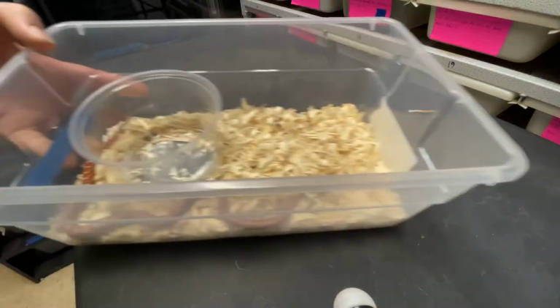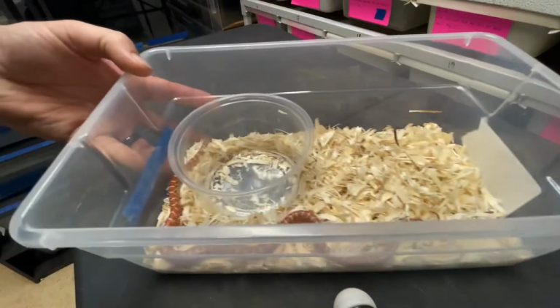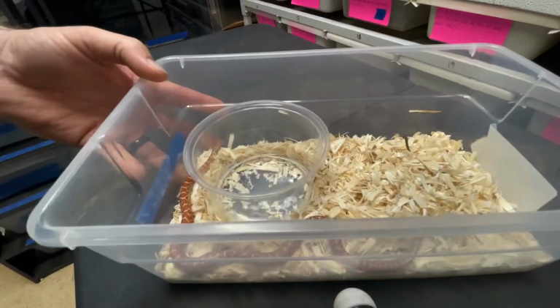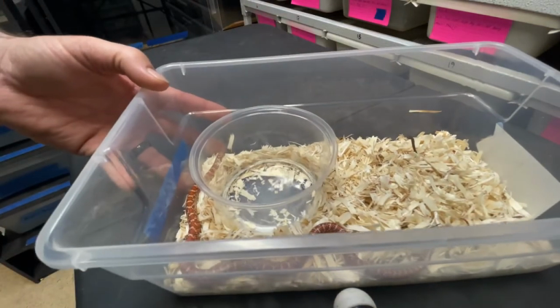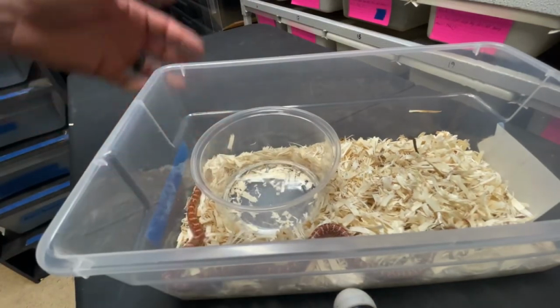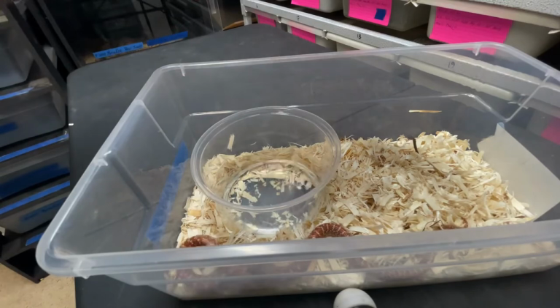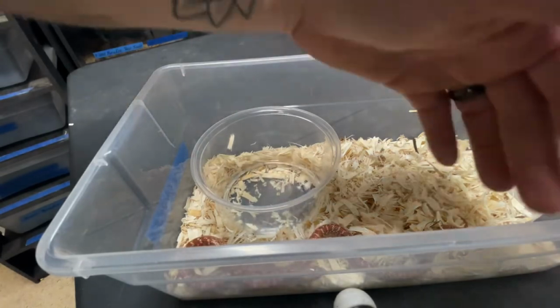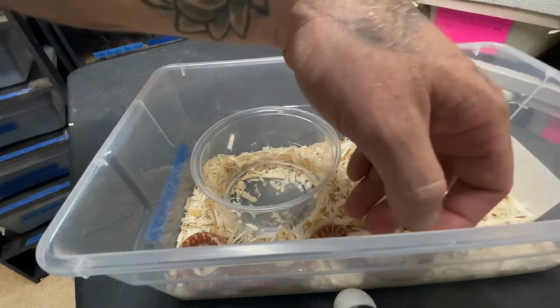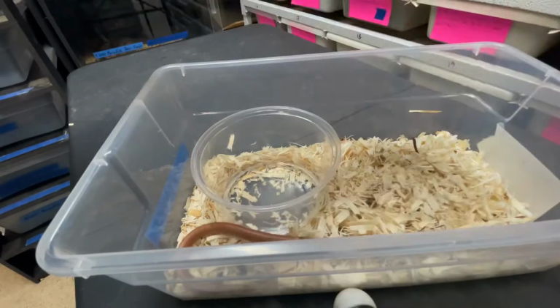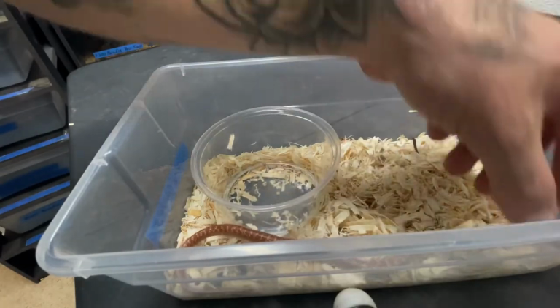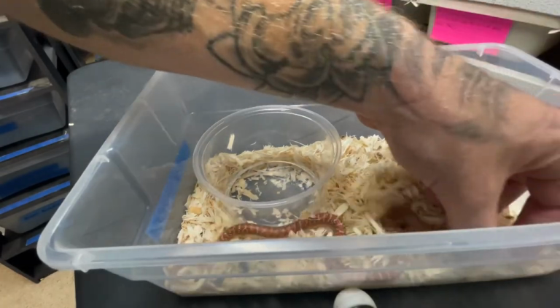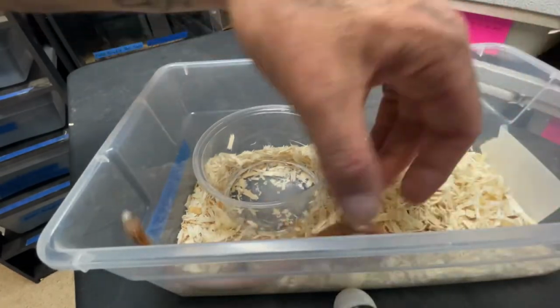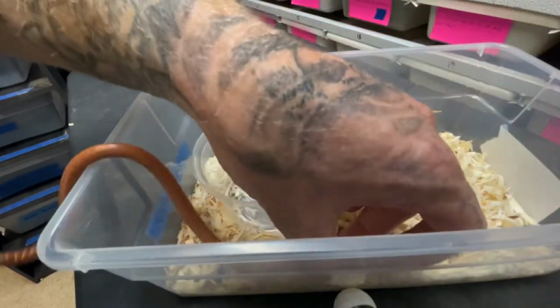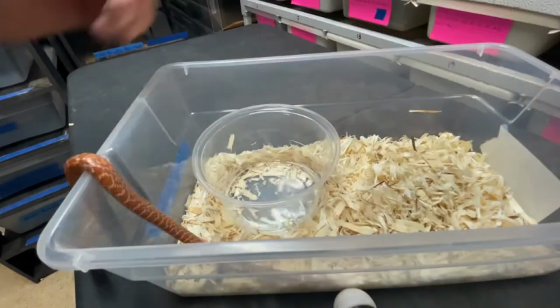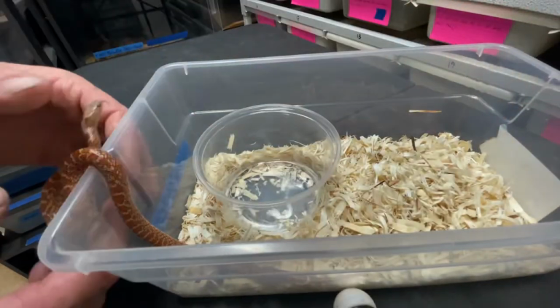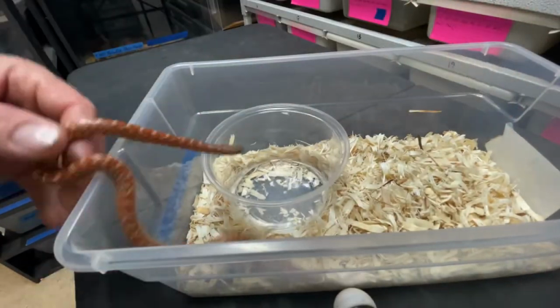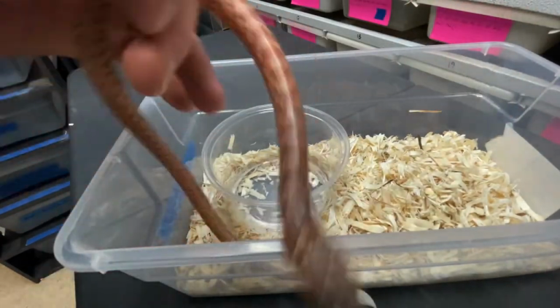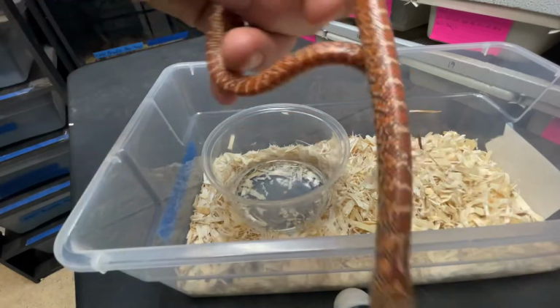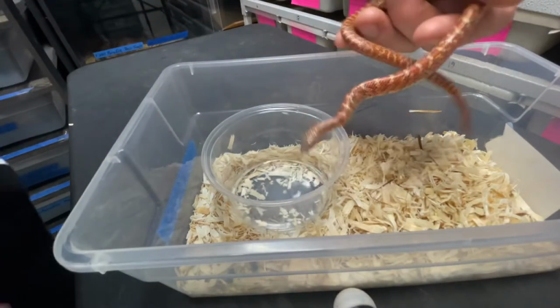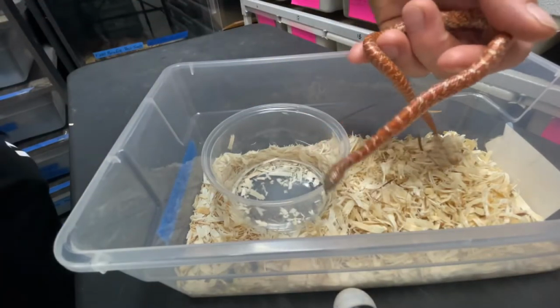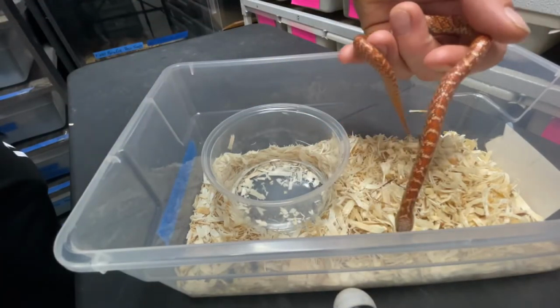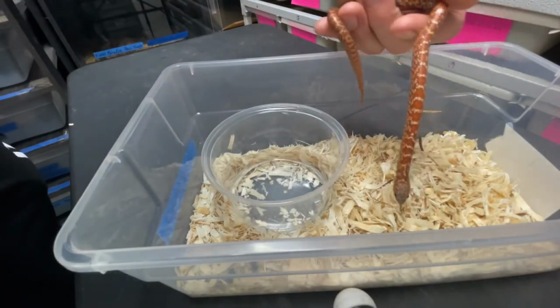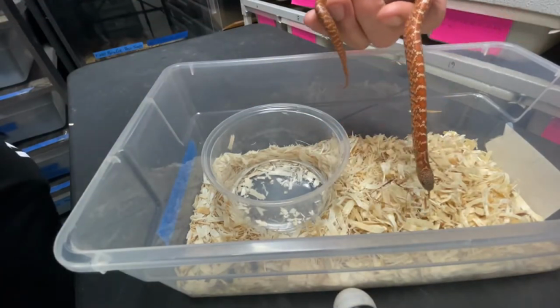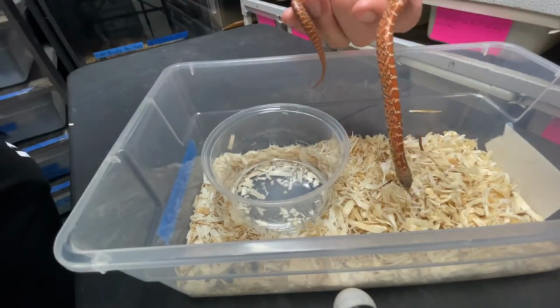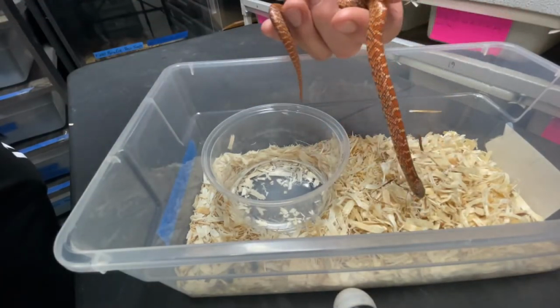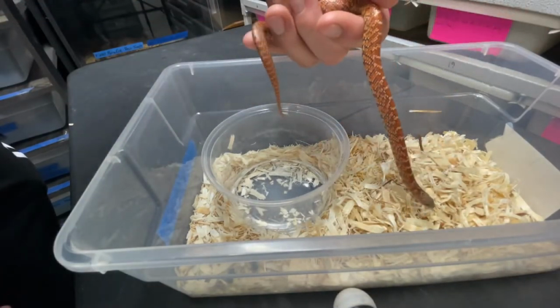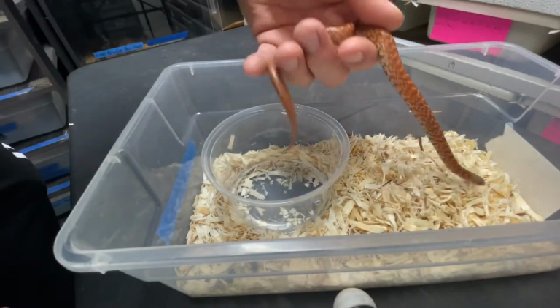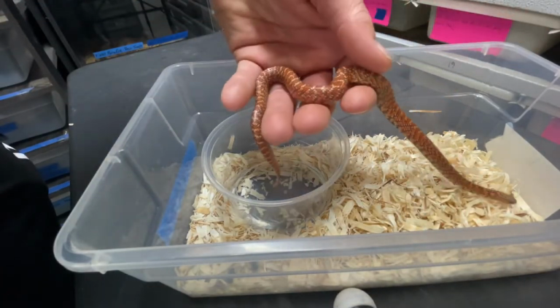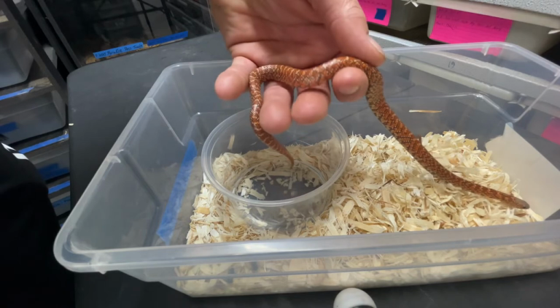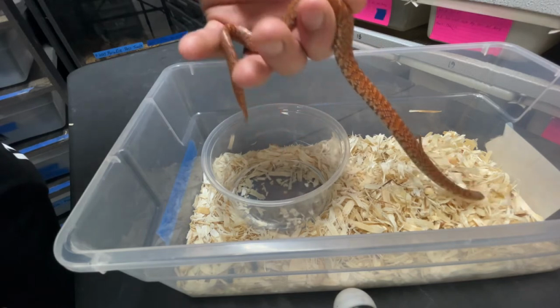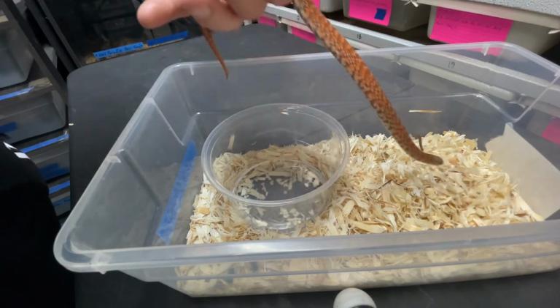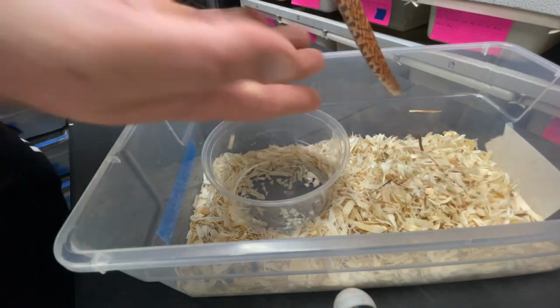Here's a hypo het t-negative xanthic and mosaic. This guy's flighty, but look at that color — crazy cool color.